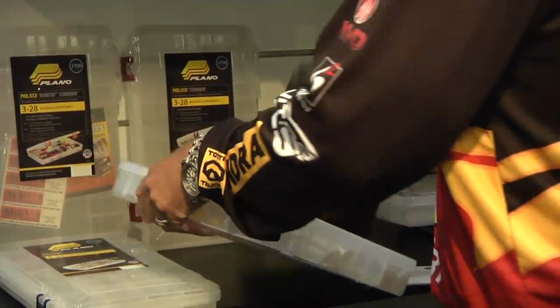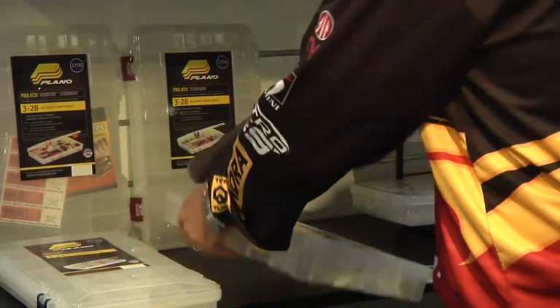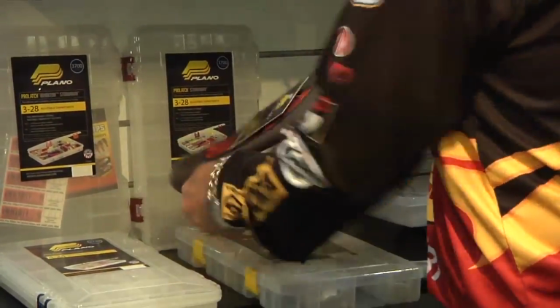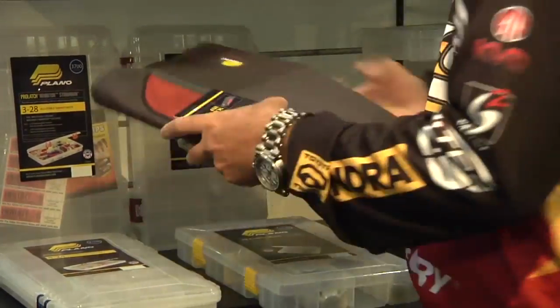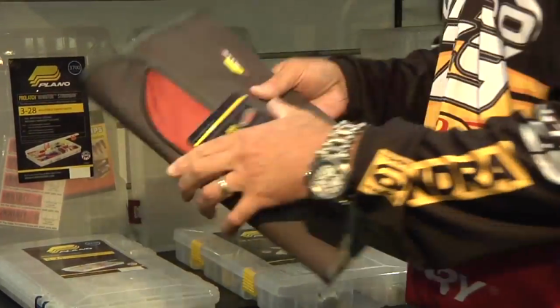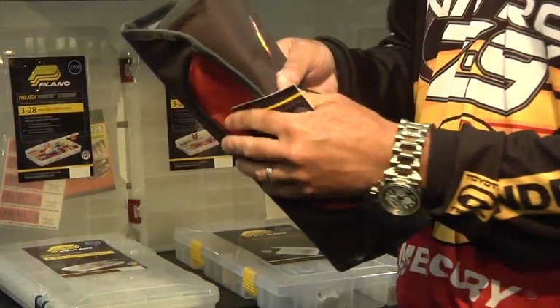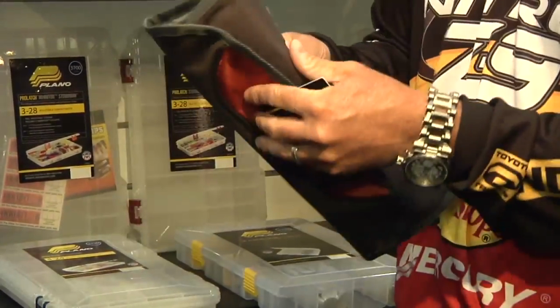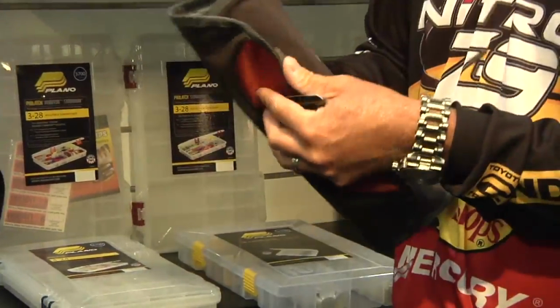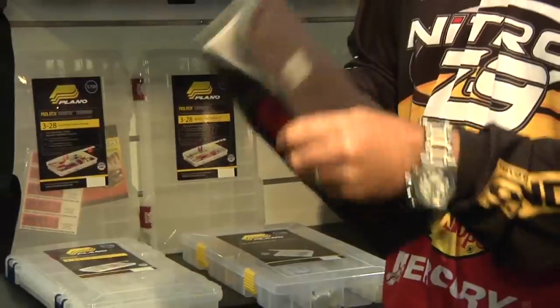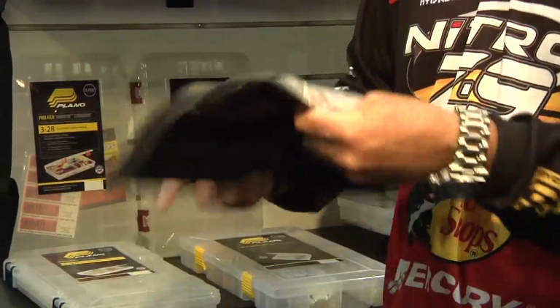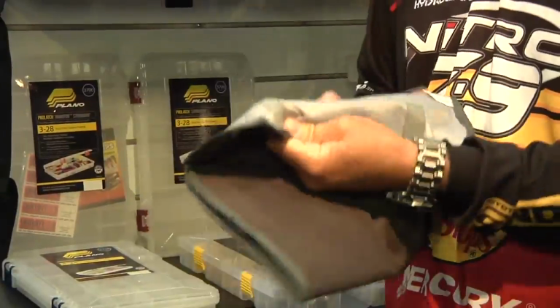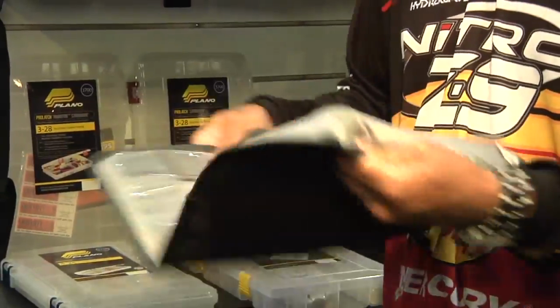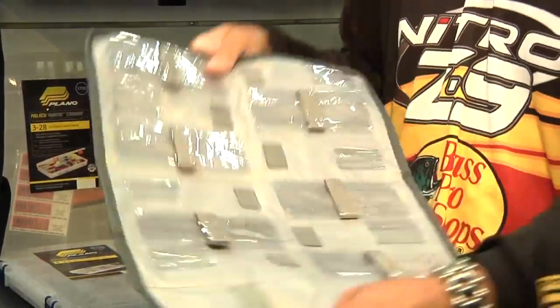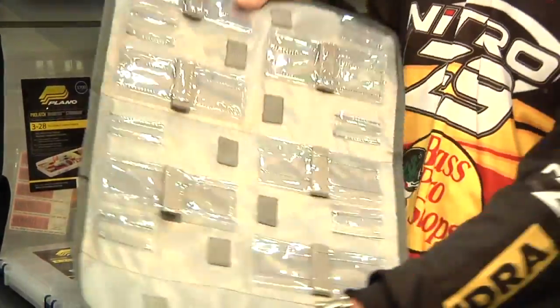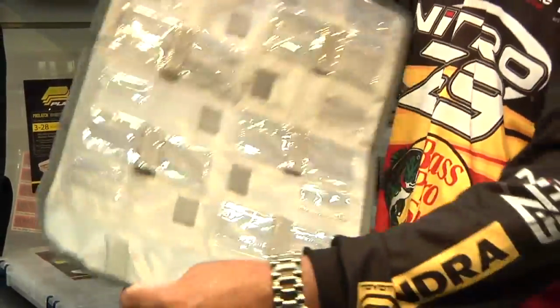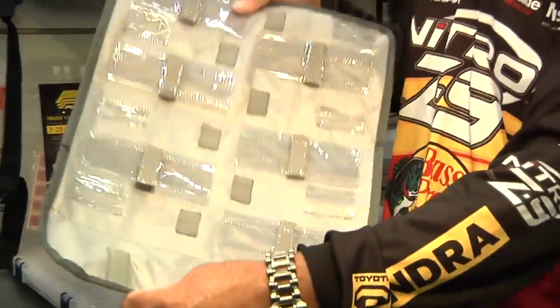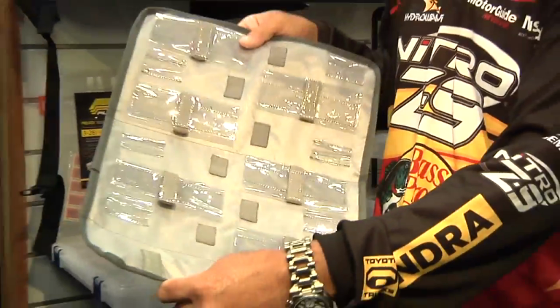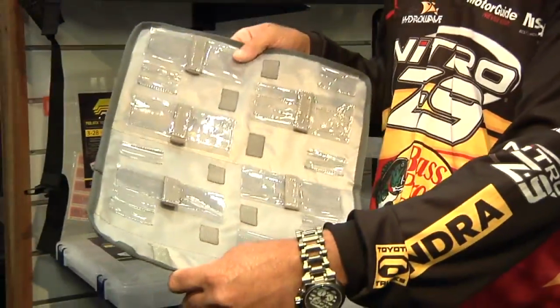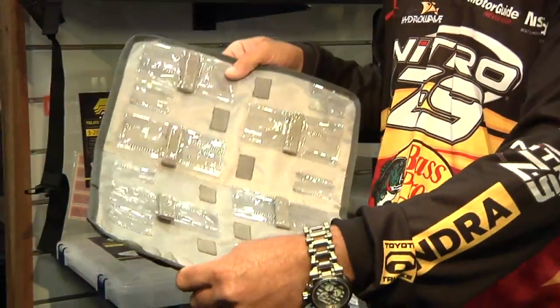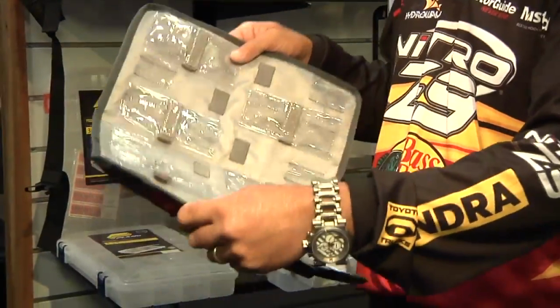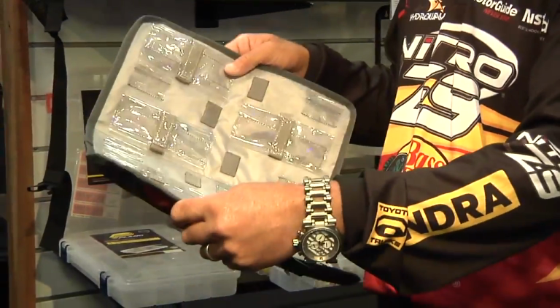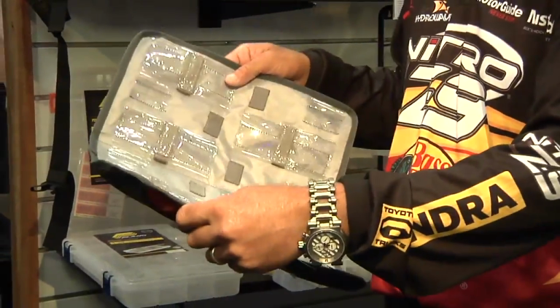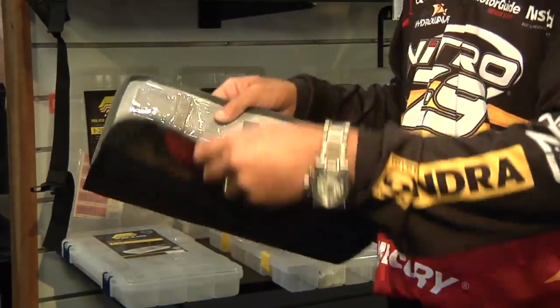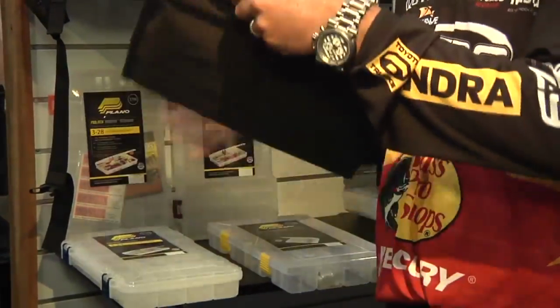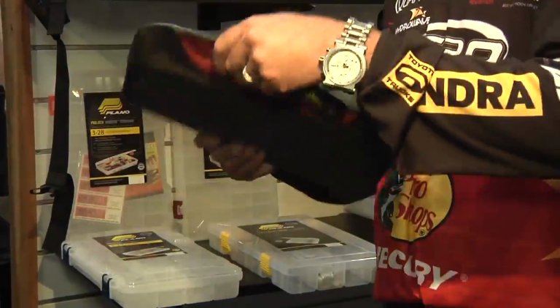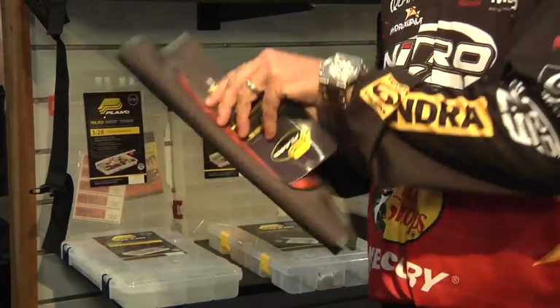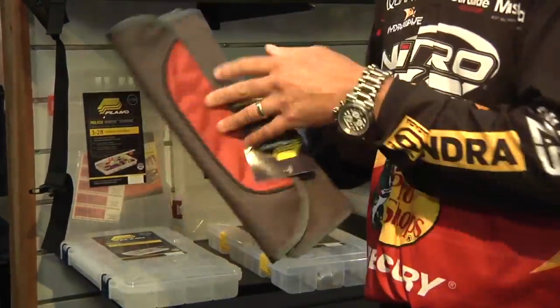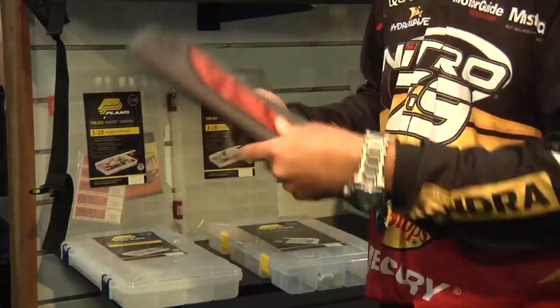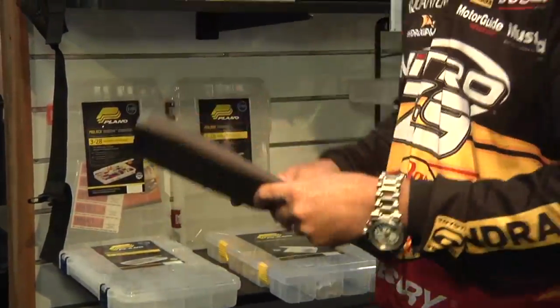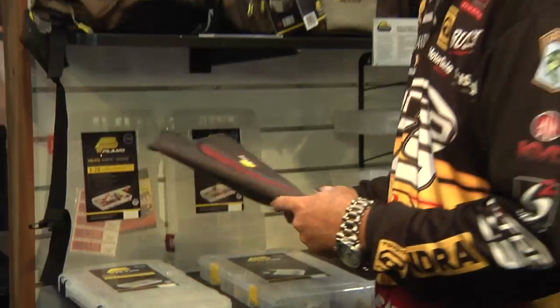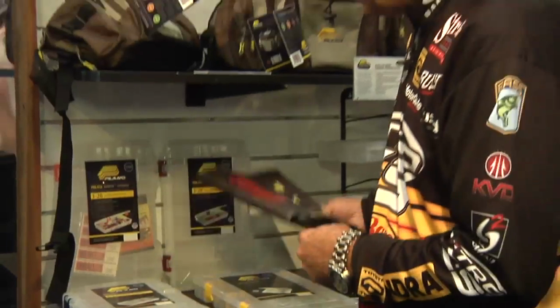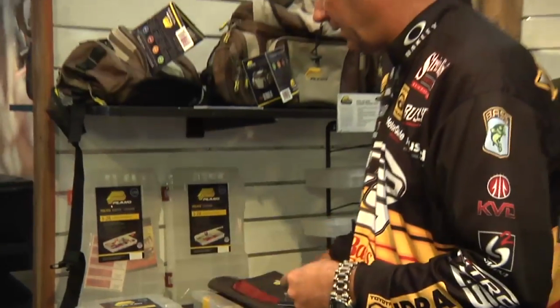We also have a wrap for them if you want to go that route. You can store all your rigs right in there and wrap them up so they're quick and easy to access.